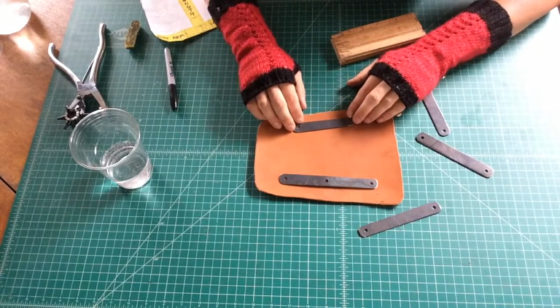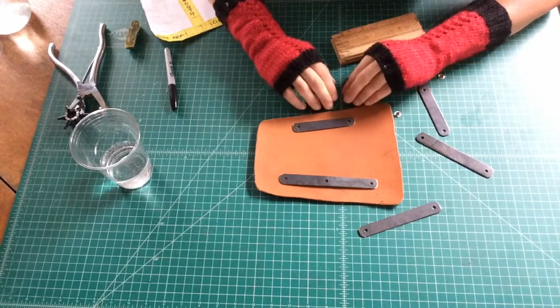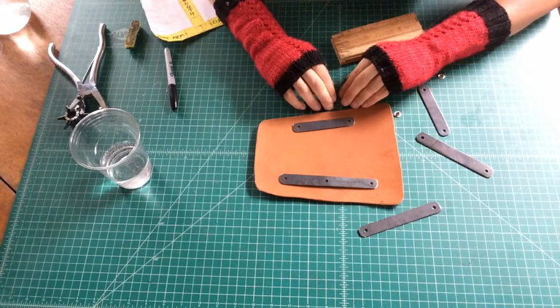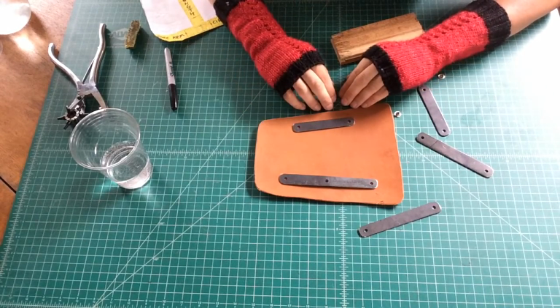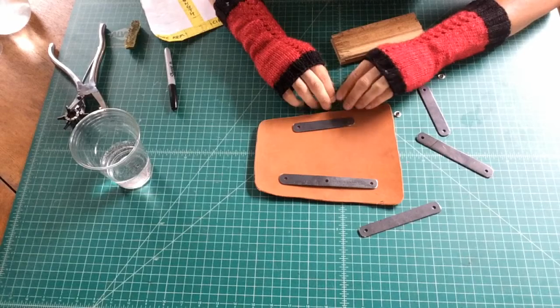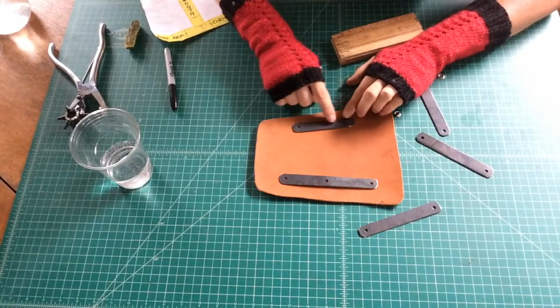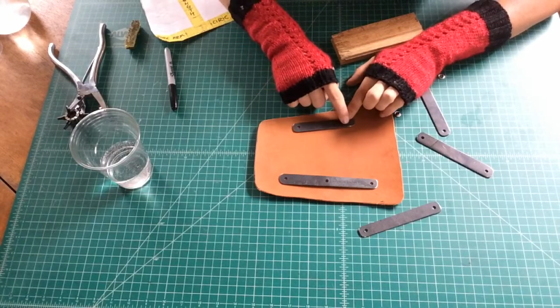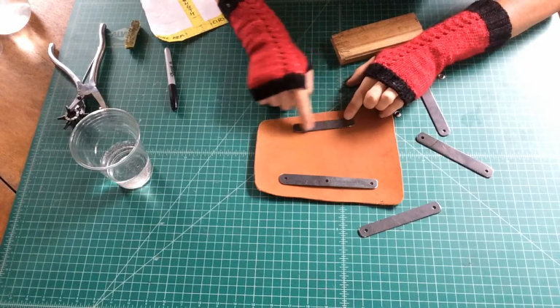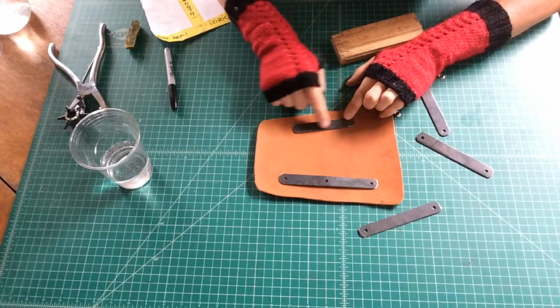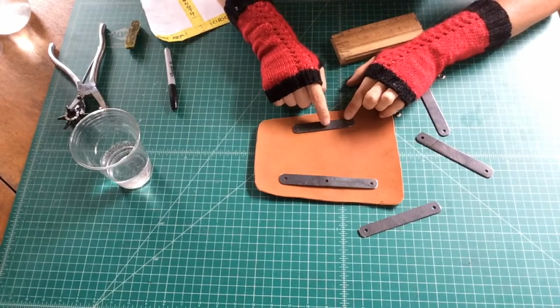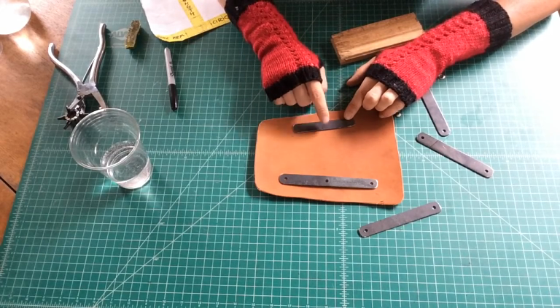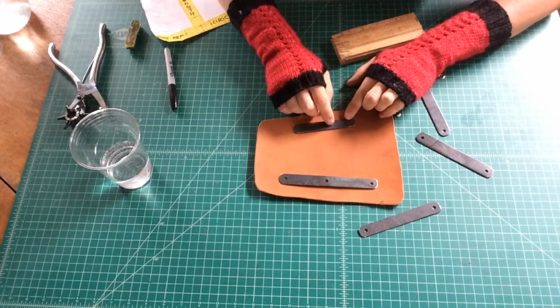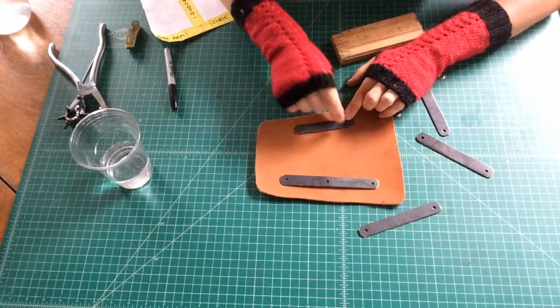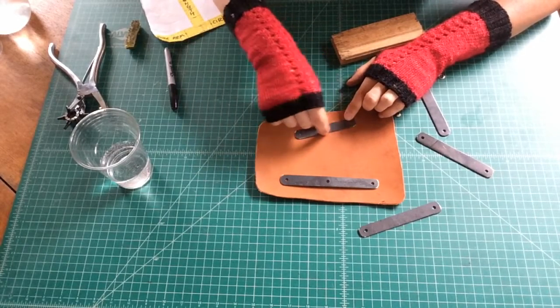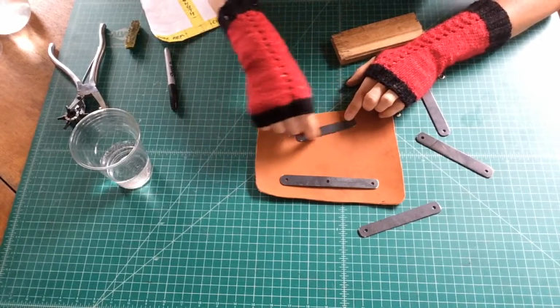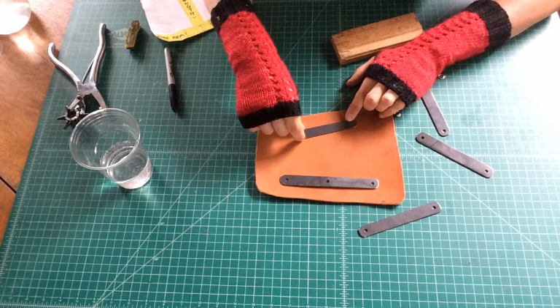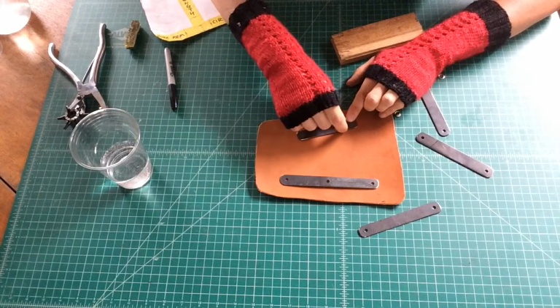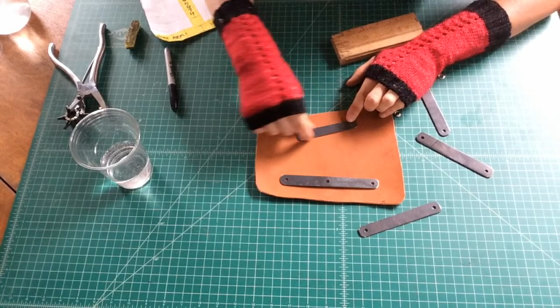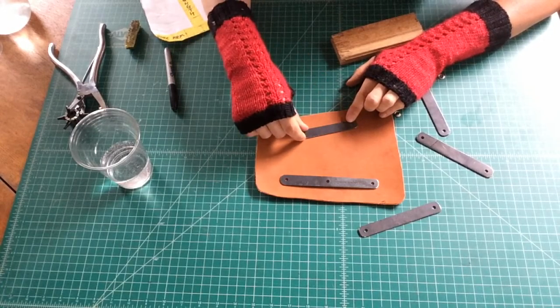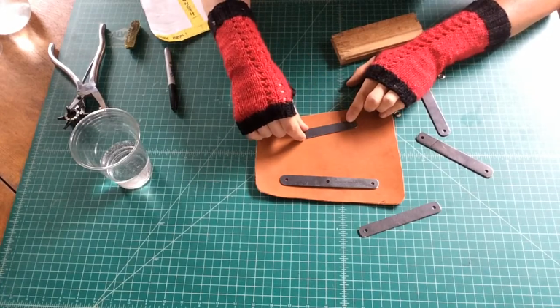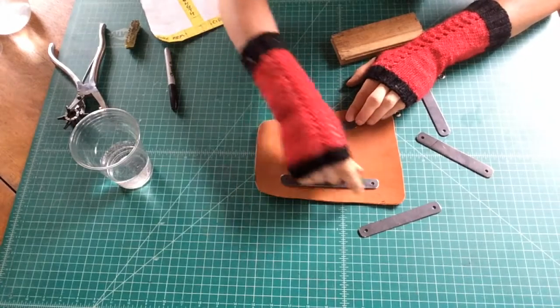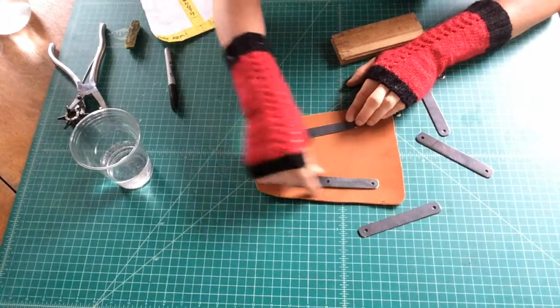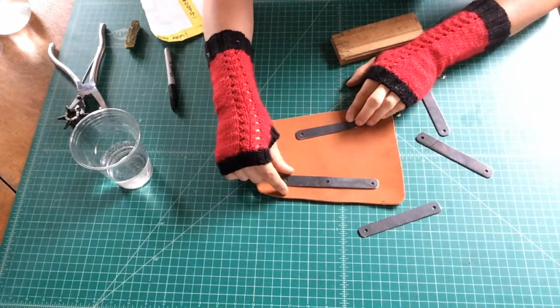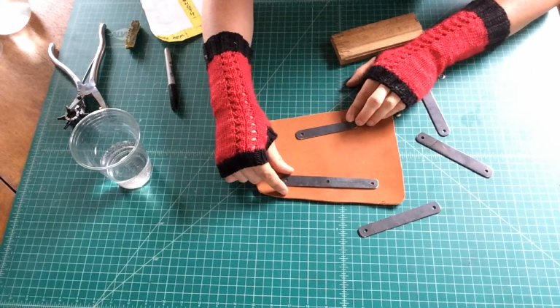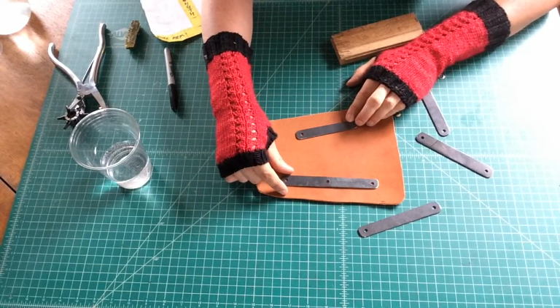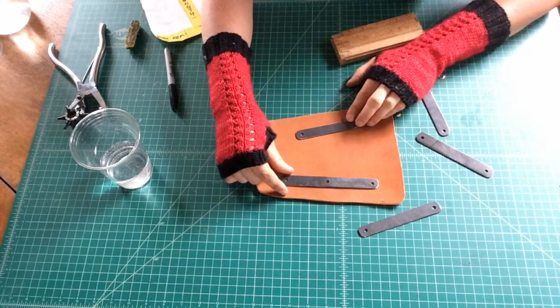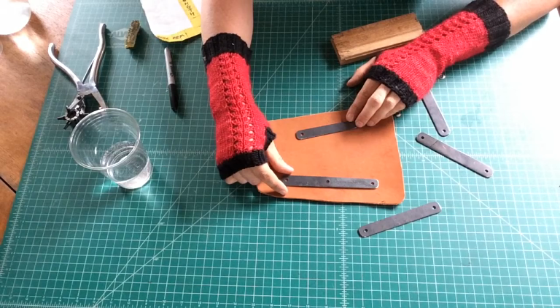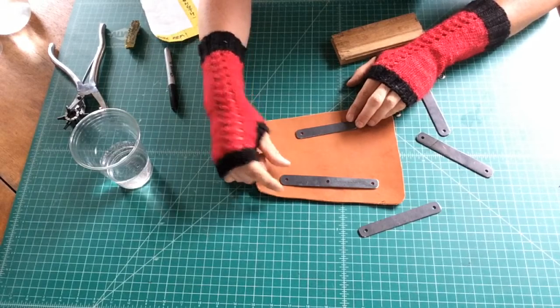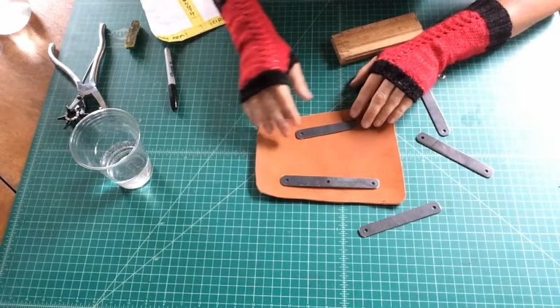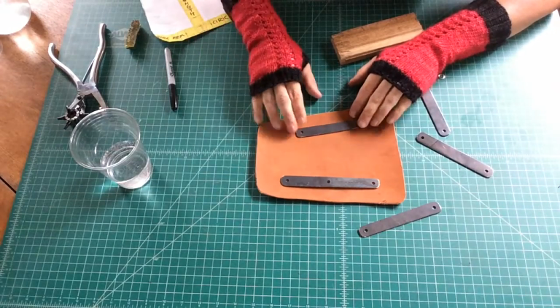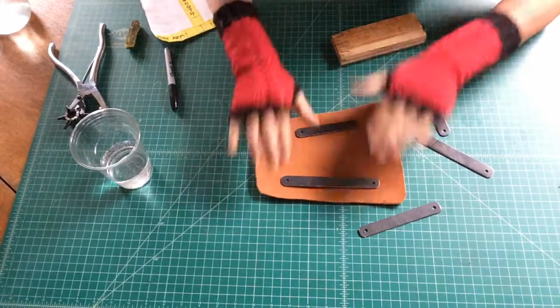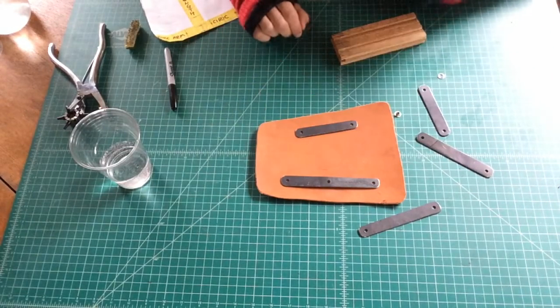I want my steel strapping to be on the short section on the interior and the long section on the exterior, and since it's the left arm, this is that orientation.